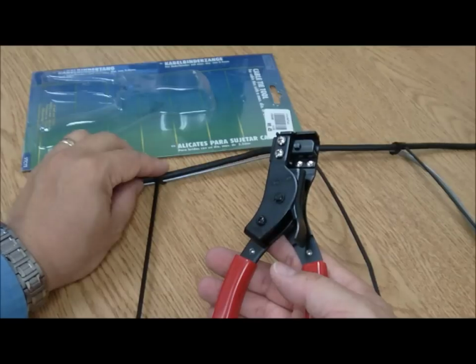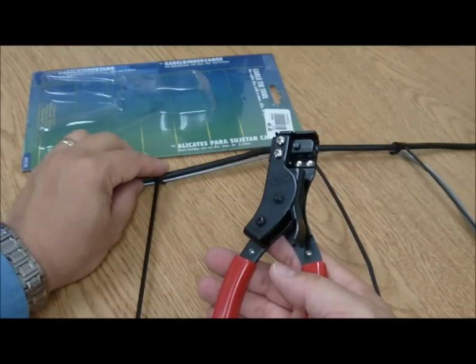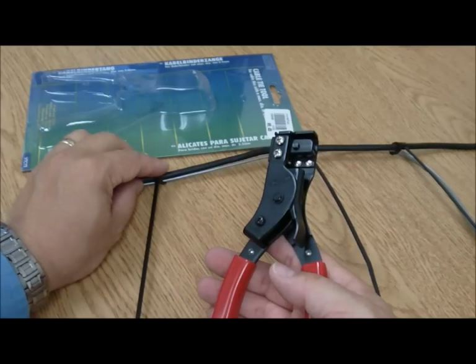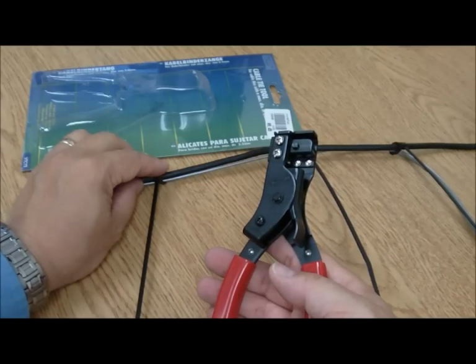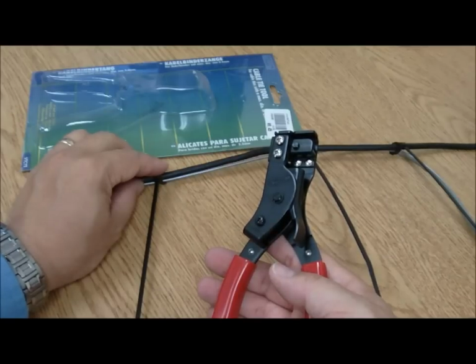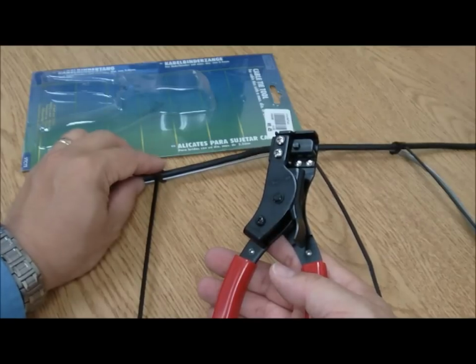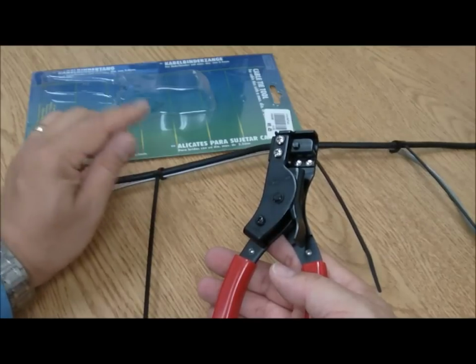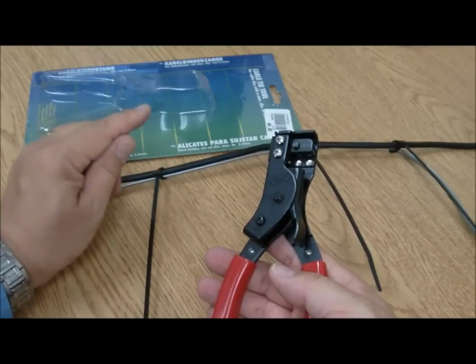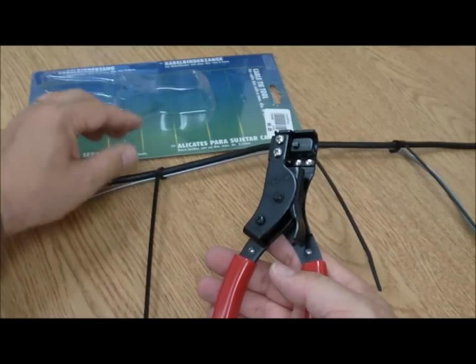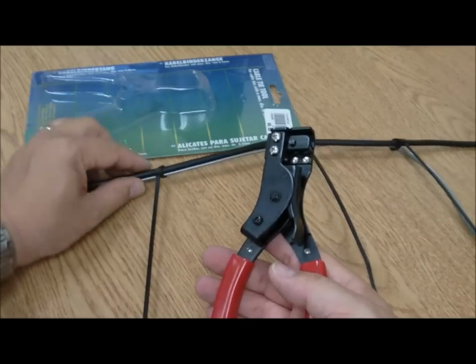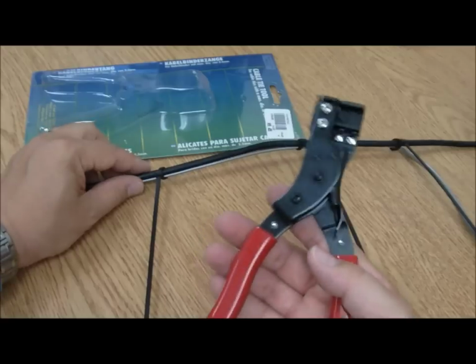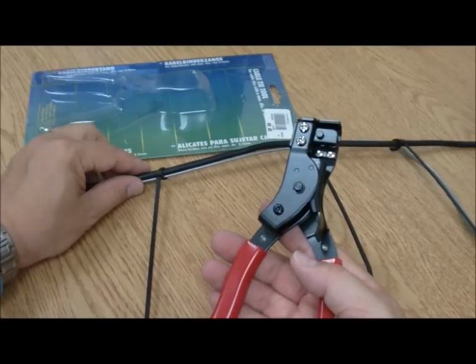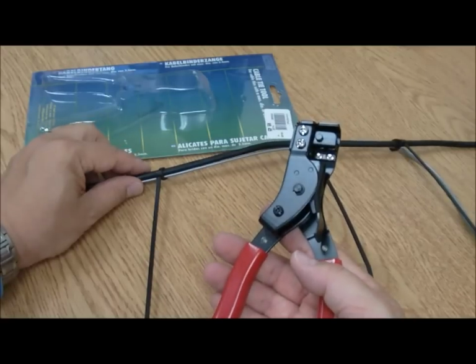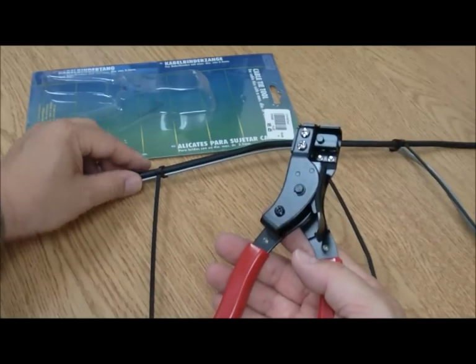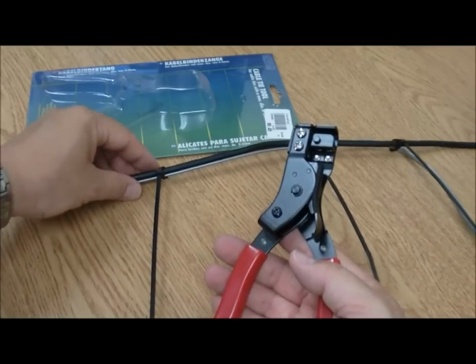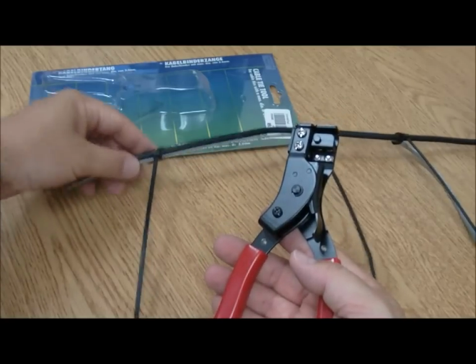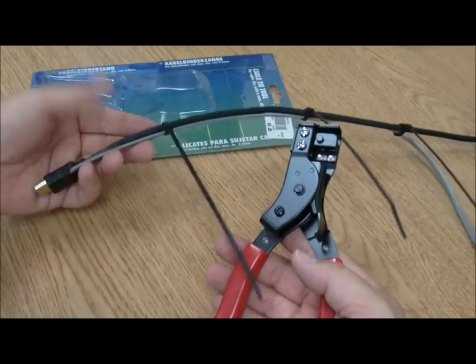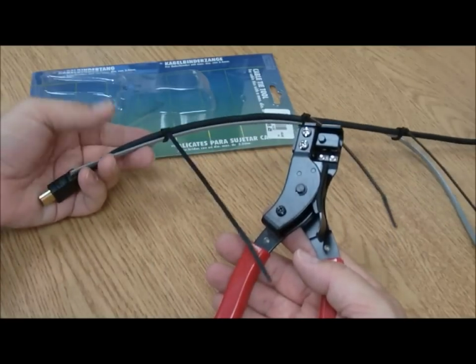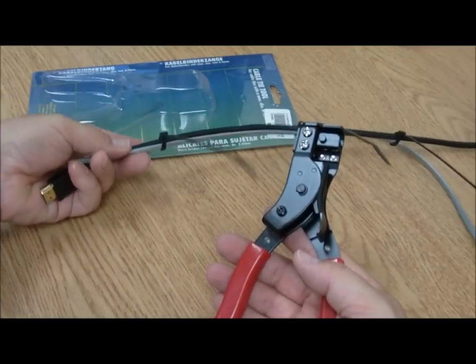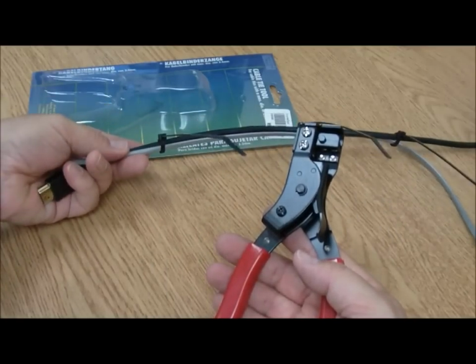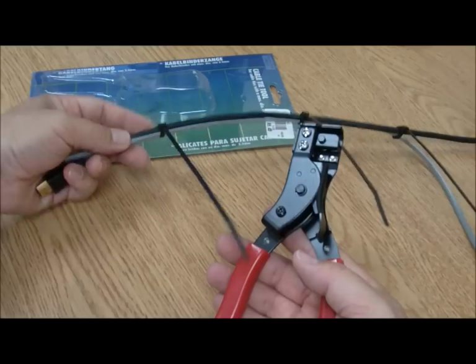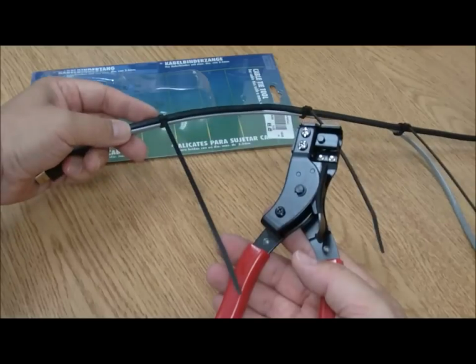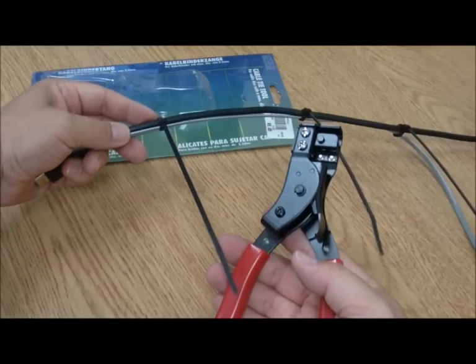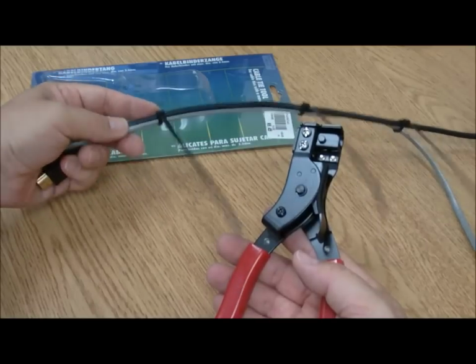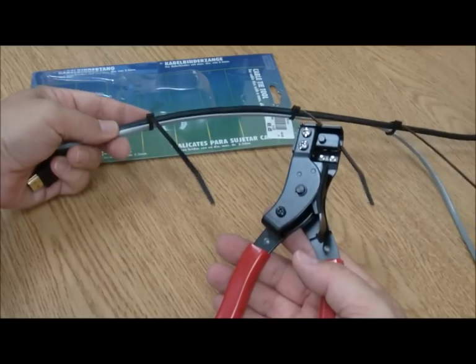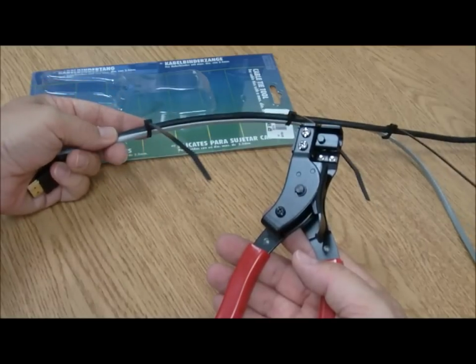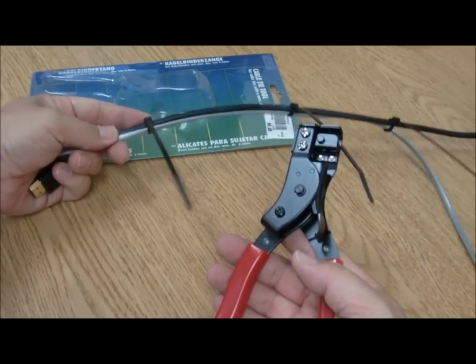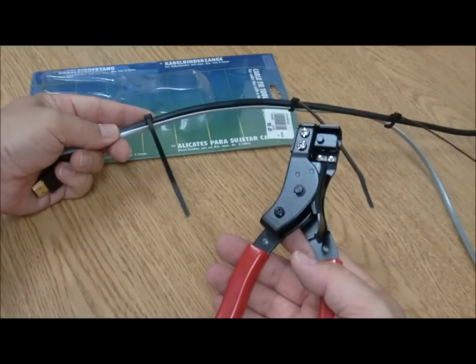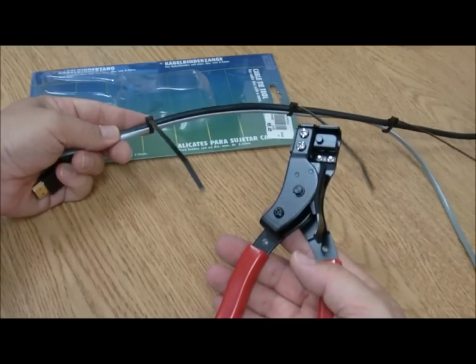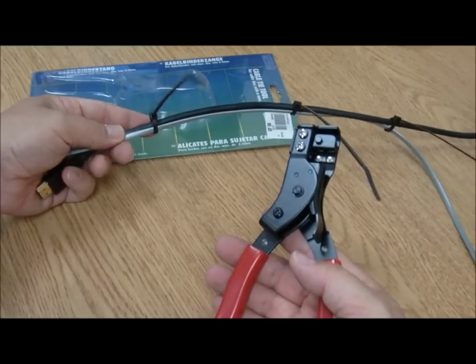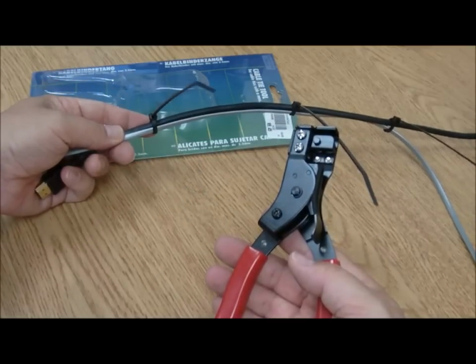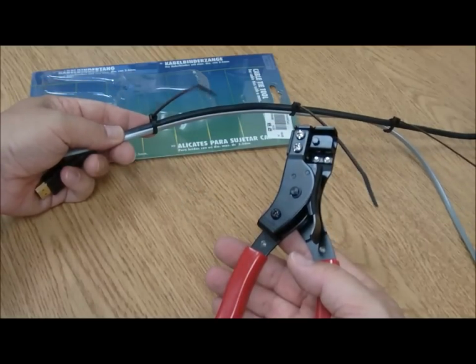Hello and welcome to Knowledge Bar. My name is Gerry. I'm going to be your knowledge expert on how to use a cable tie tool. What we're talking about here is we've got some cables that we want to zip tie together. We want to tighten up the strap and then we want to cut it flush.